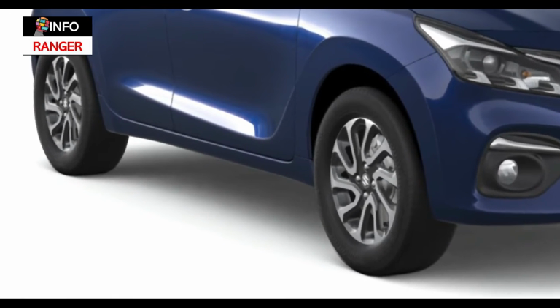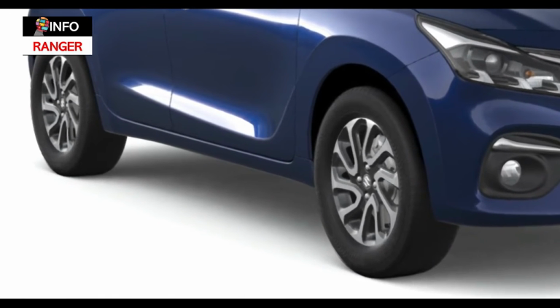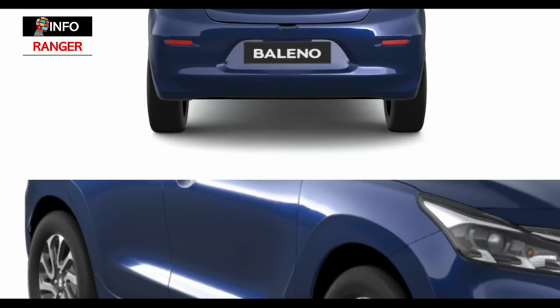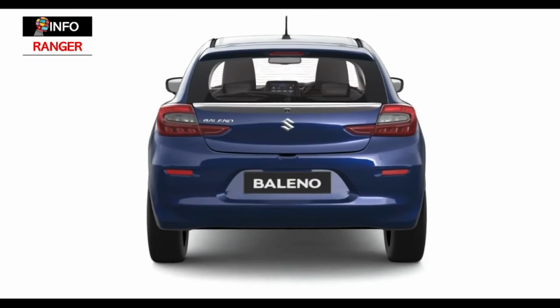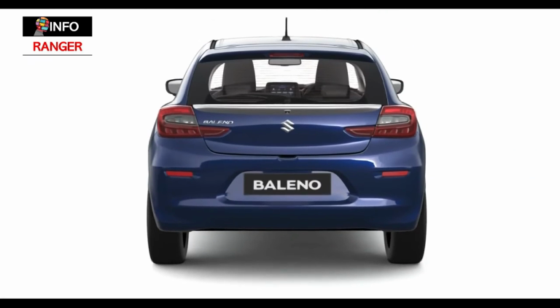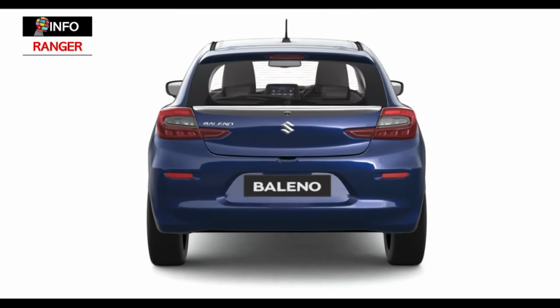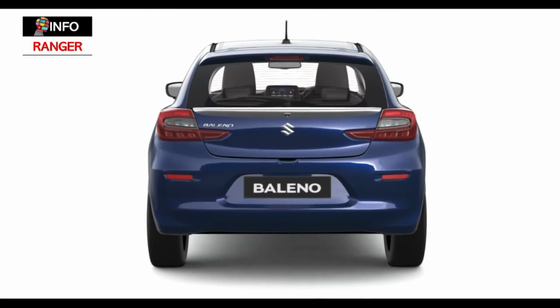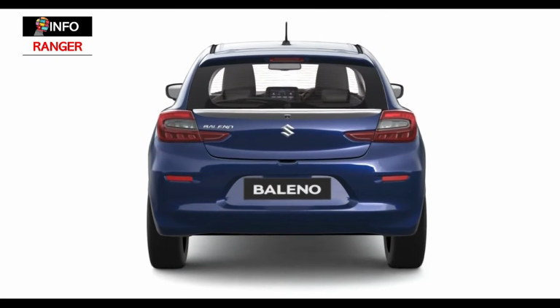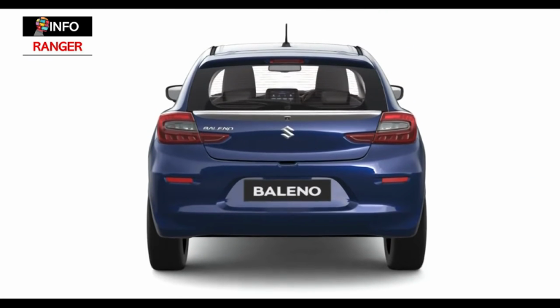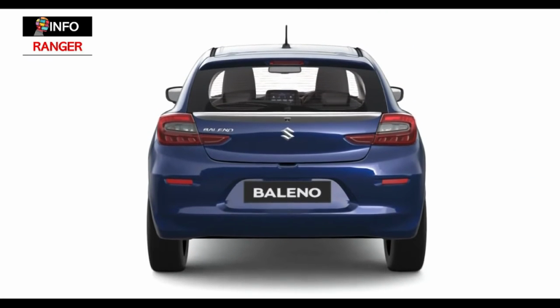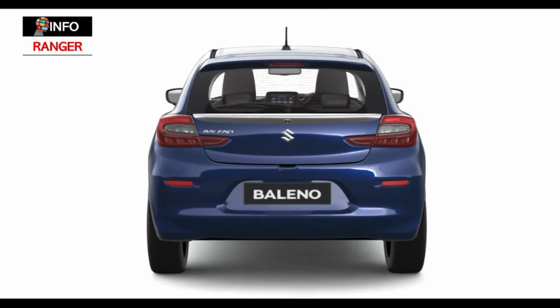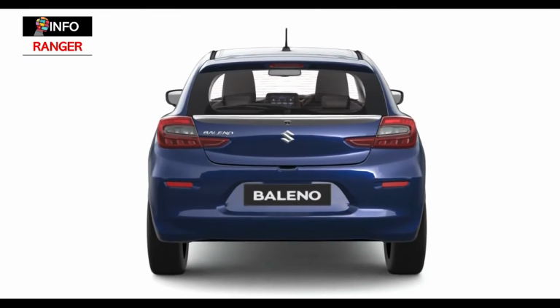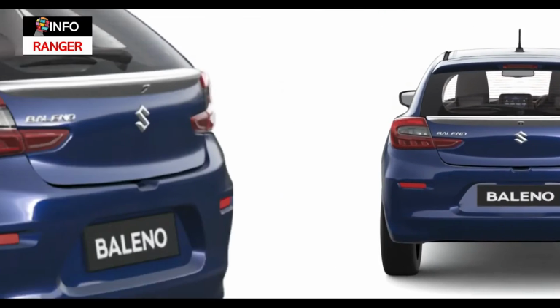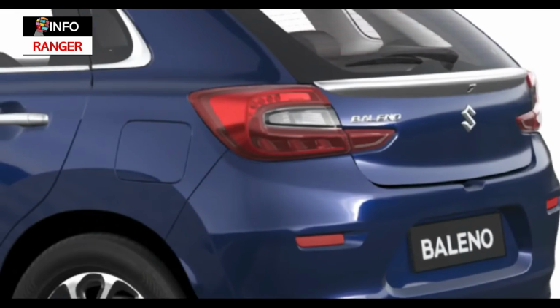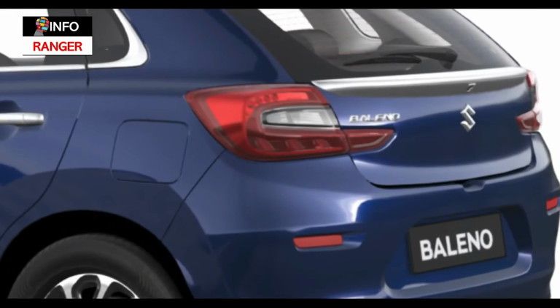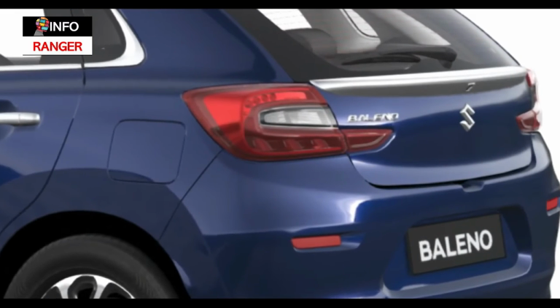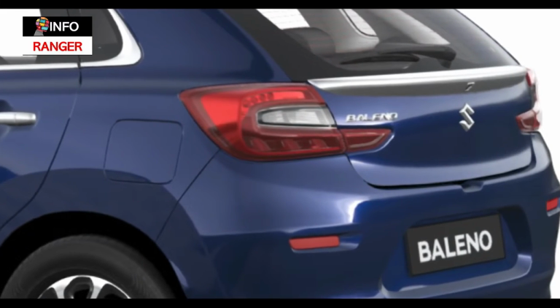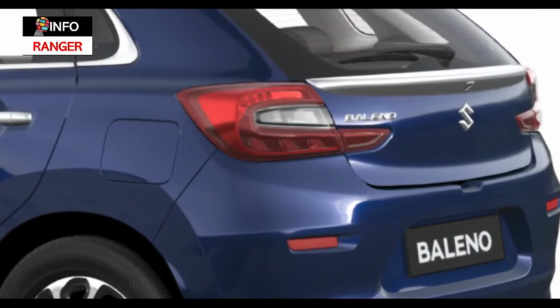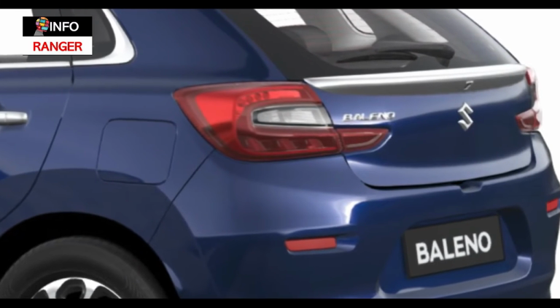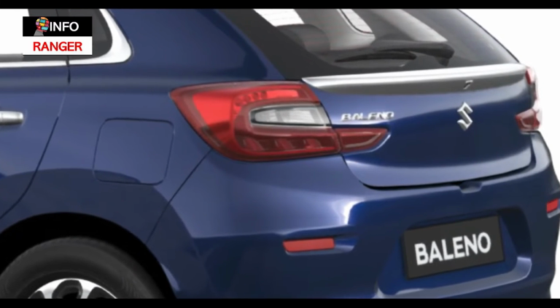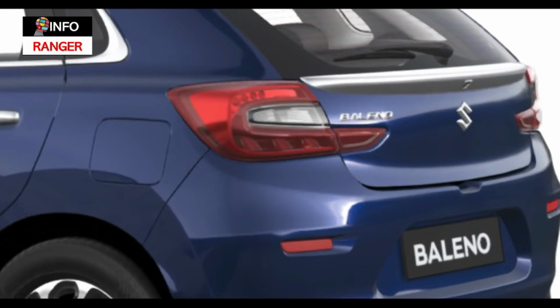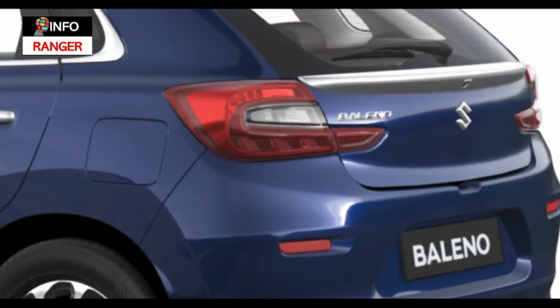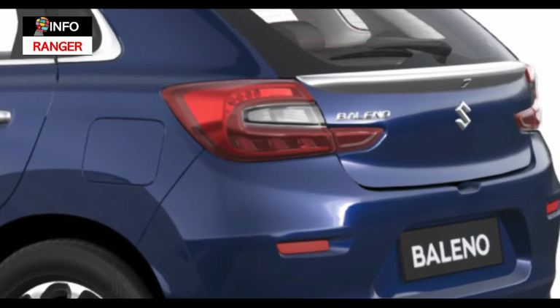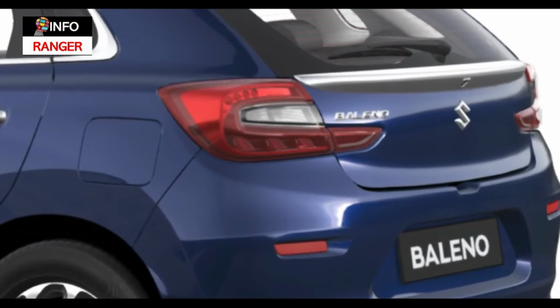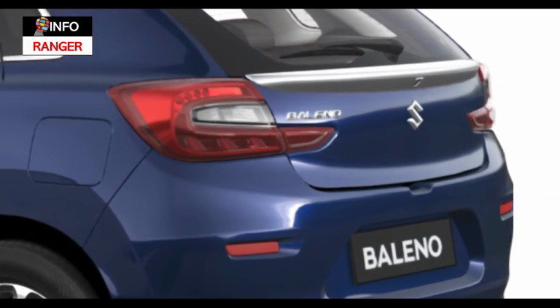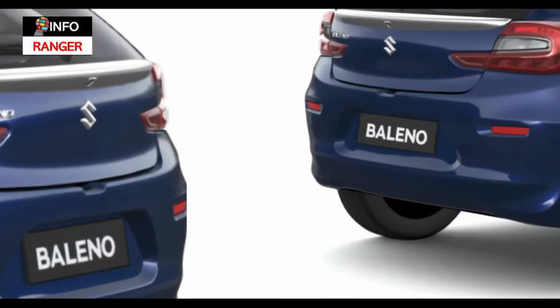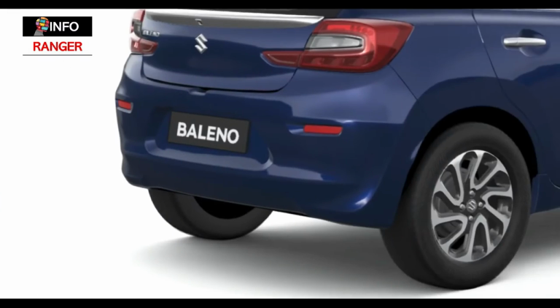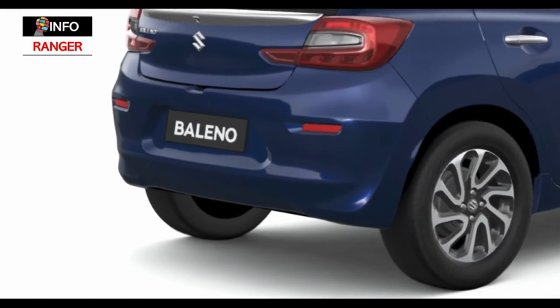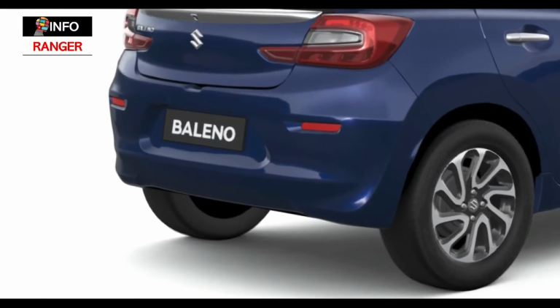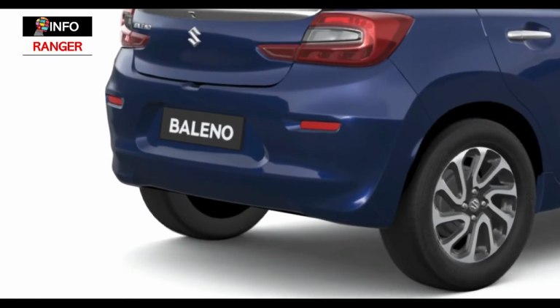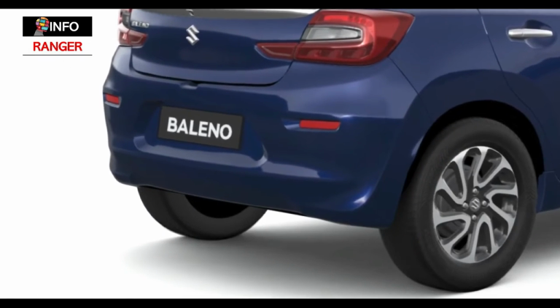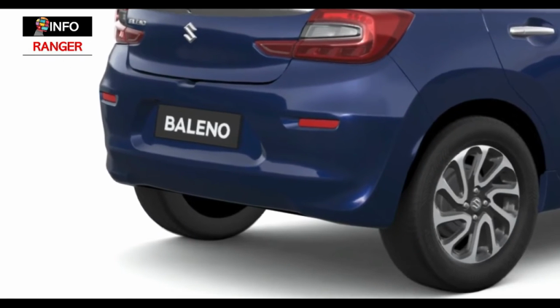At the rear, the new Baleno will be identifiable with its new L-shaped LED taillights that extend onto the tailgate. The rear bumper has been reprofiled as well.